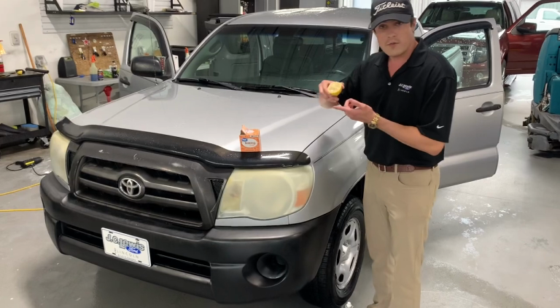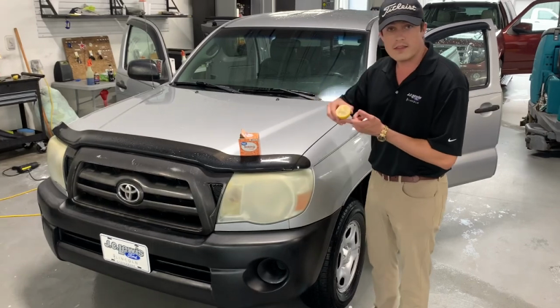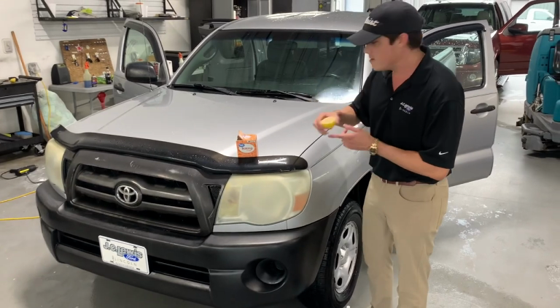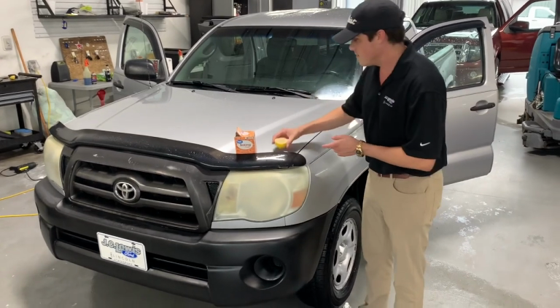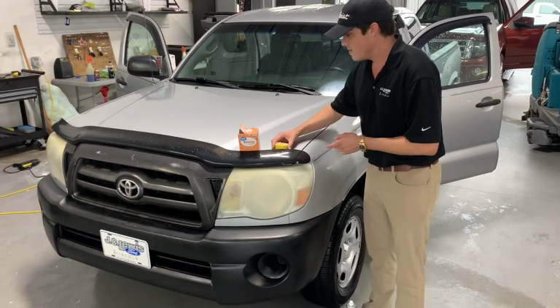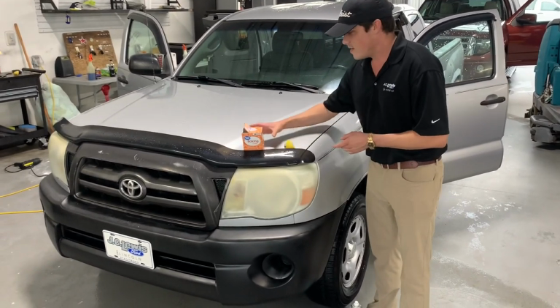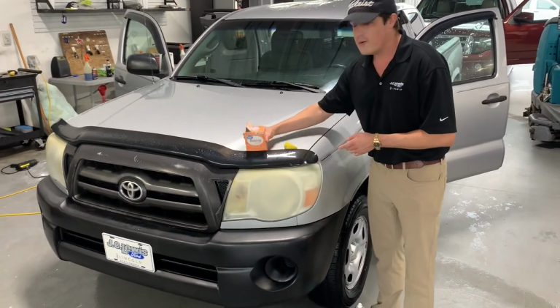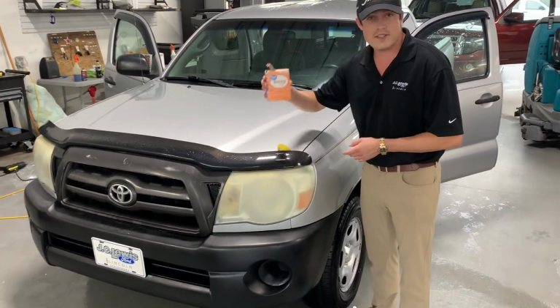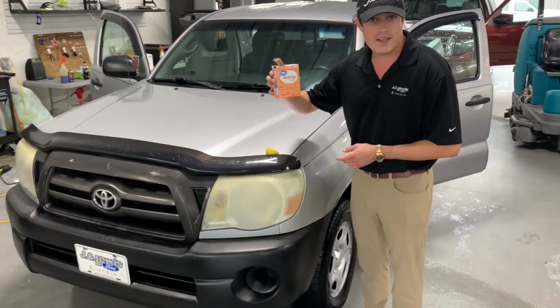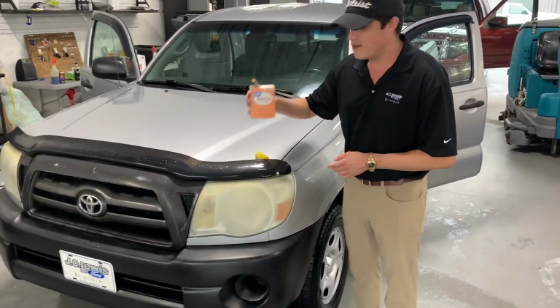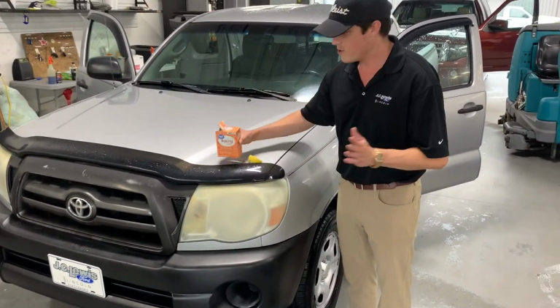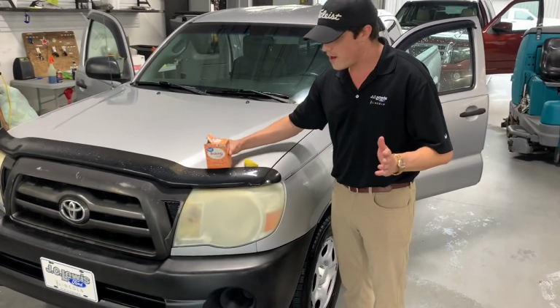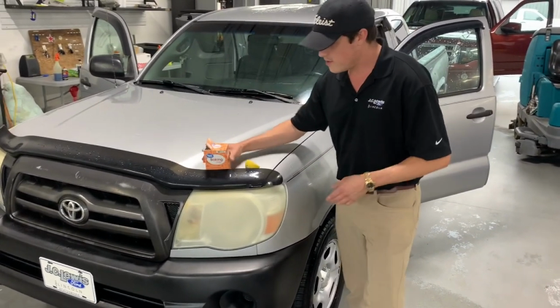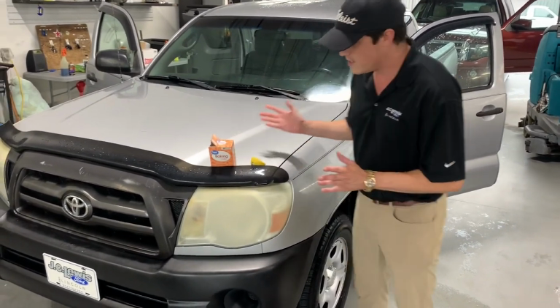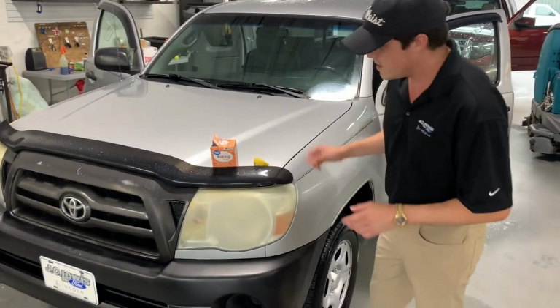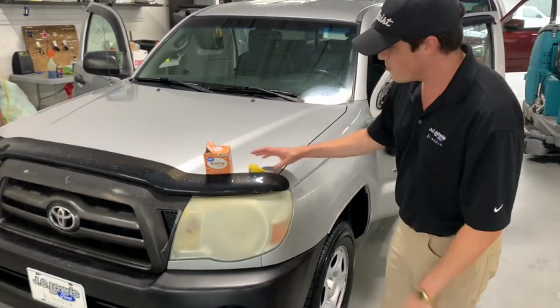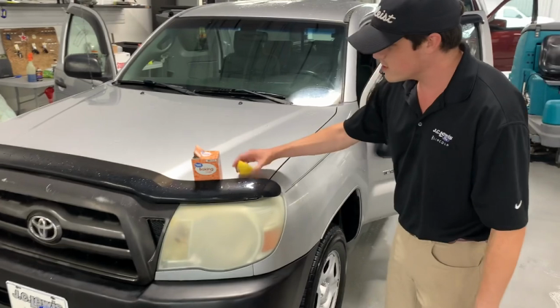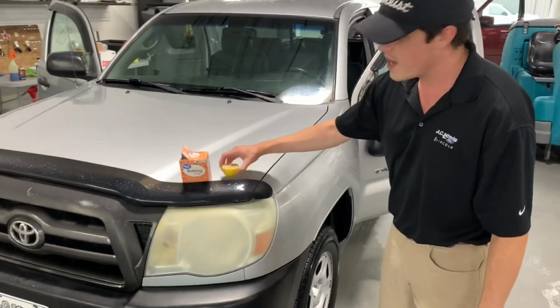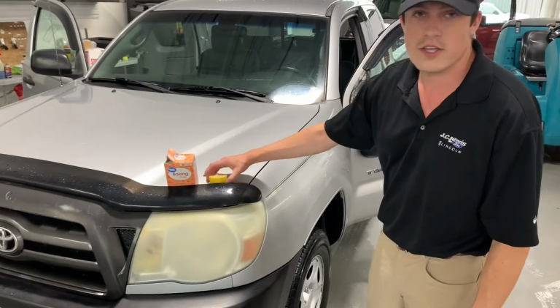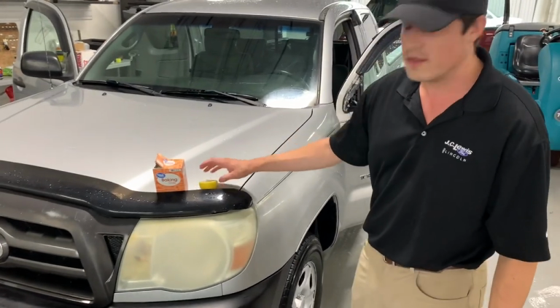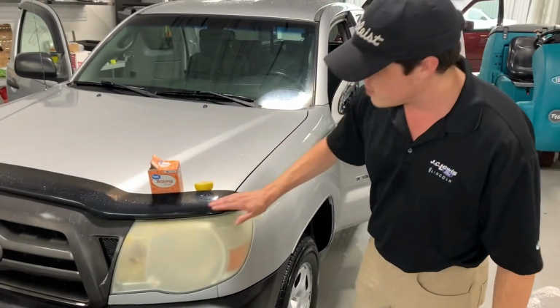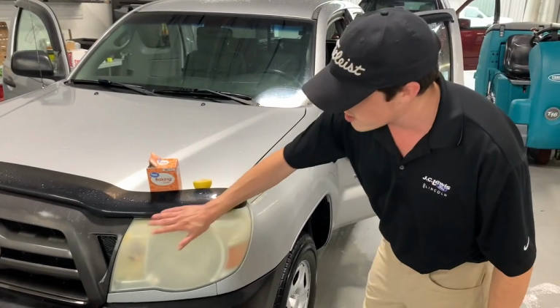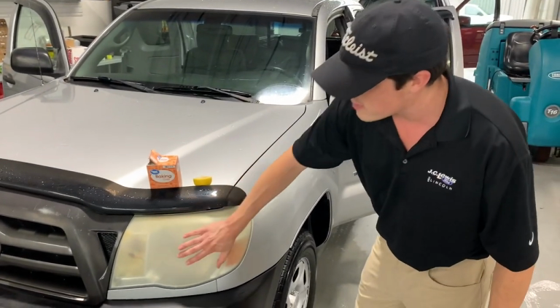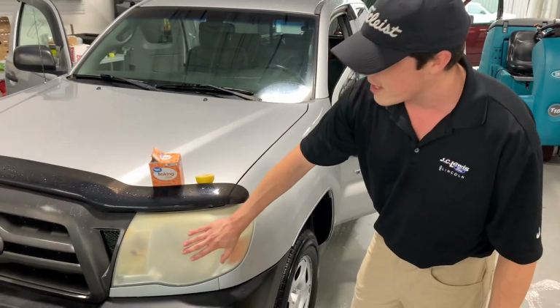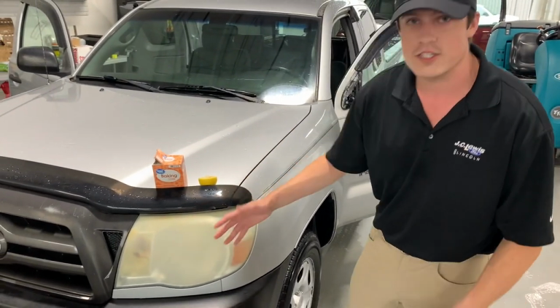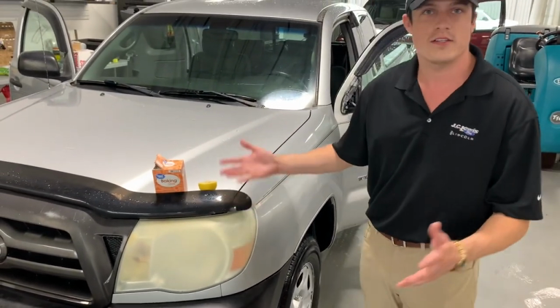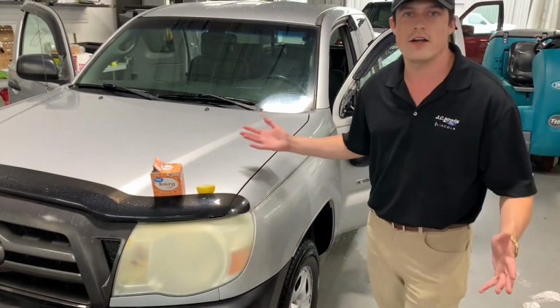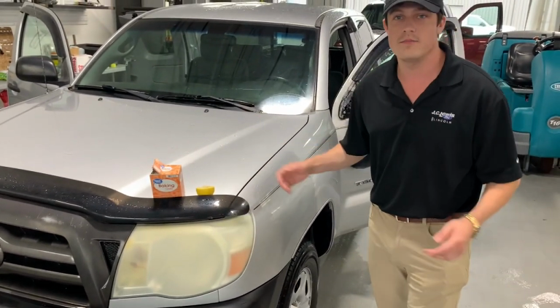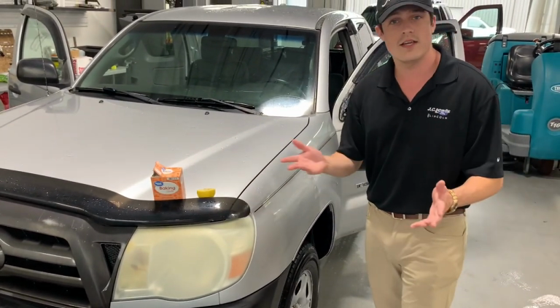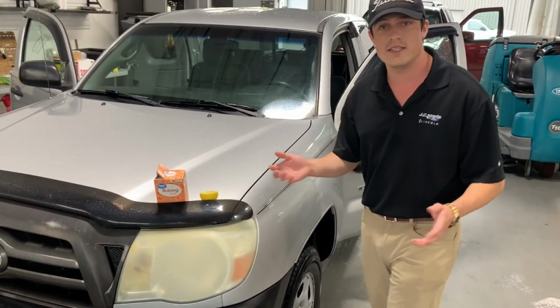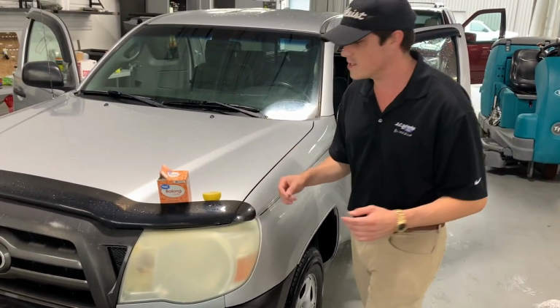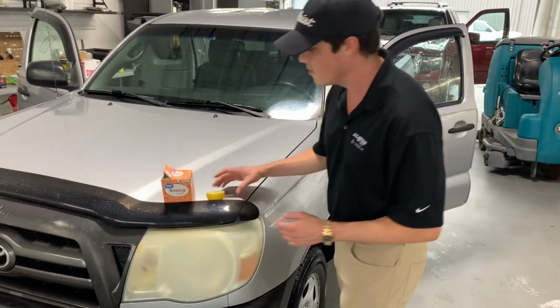We've got a lemon and we've got some baking soda. Apparently the deal is you pour some baking soda on the lemon and you scrub it on the headlight and it's supposed to clear it all up. So we're here to see if that's going to work.